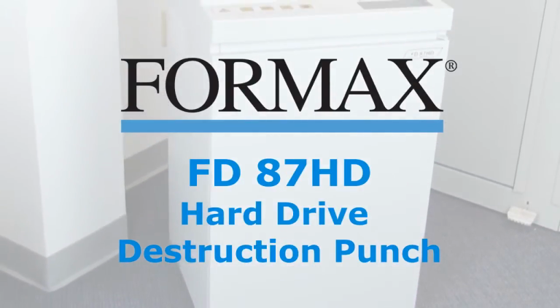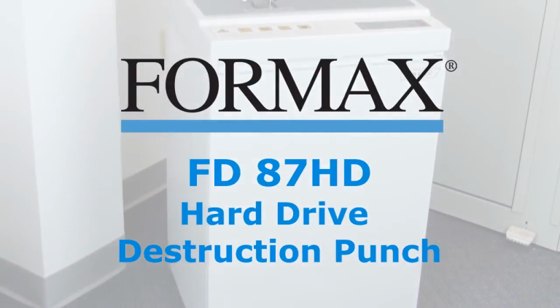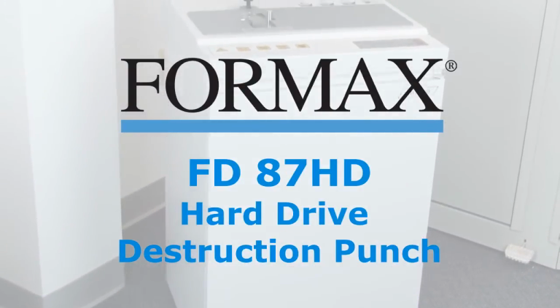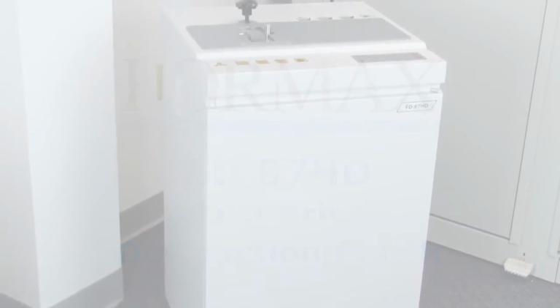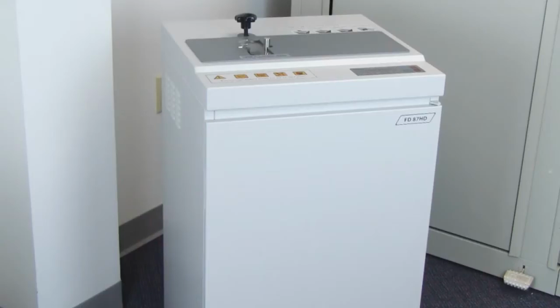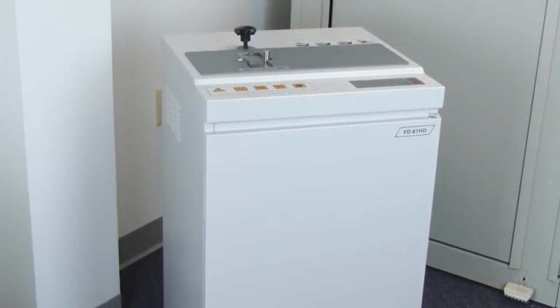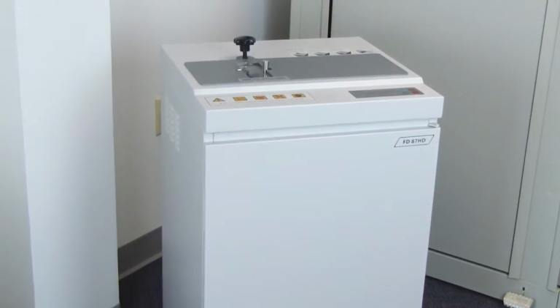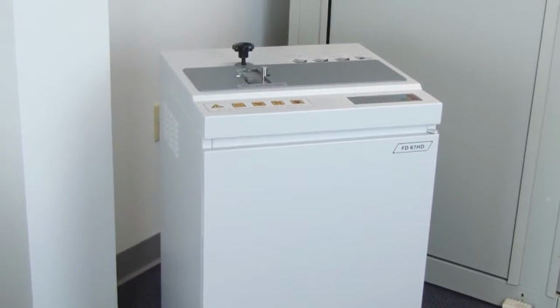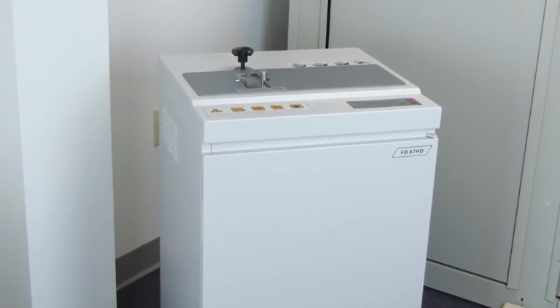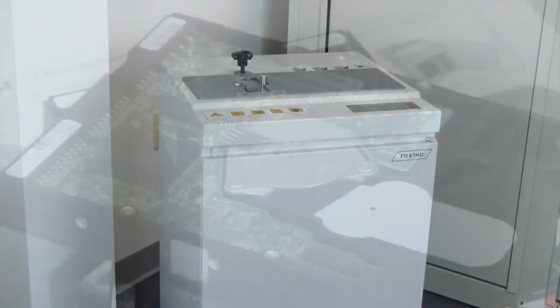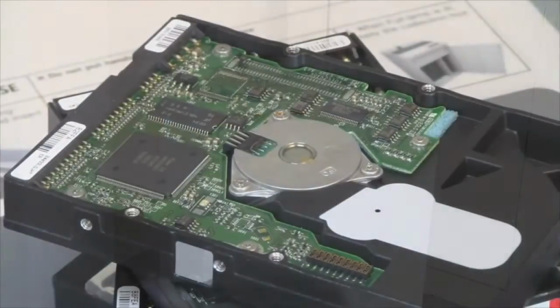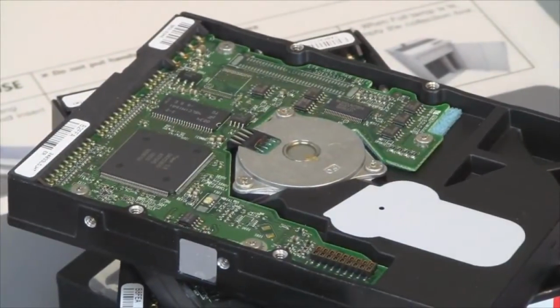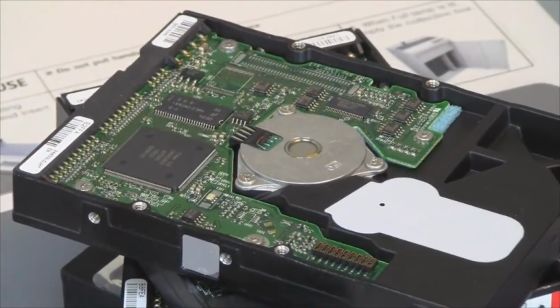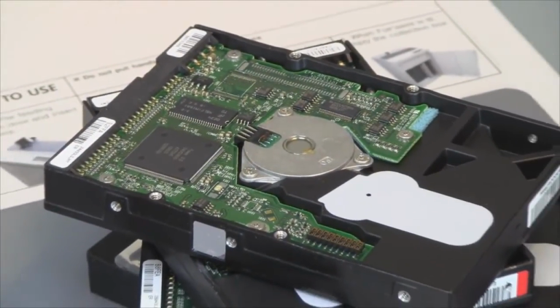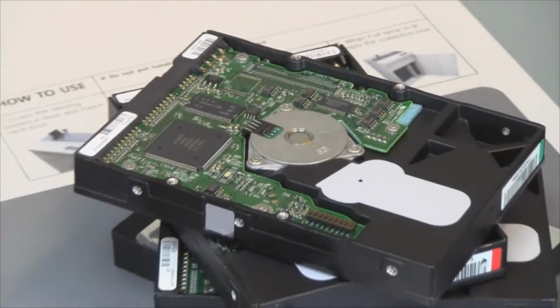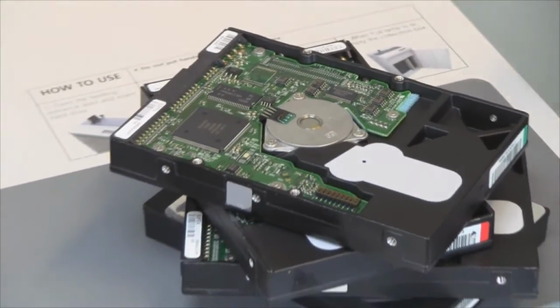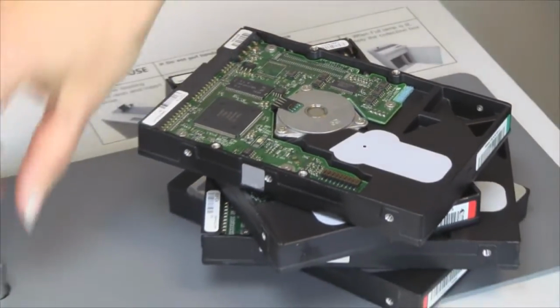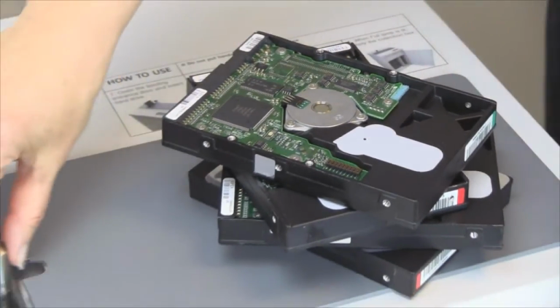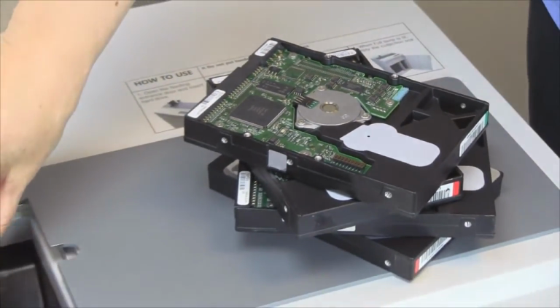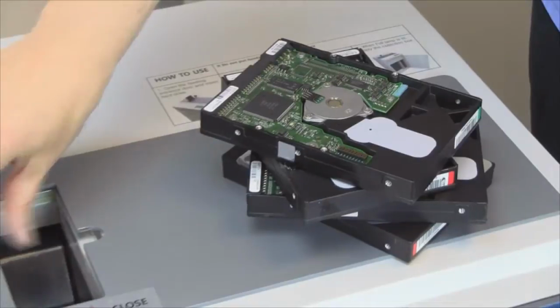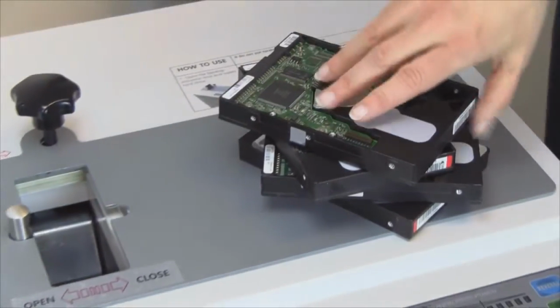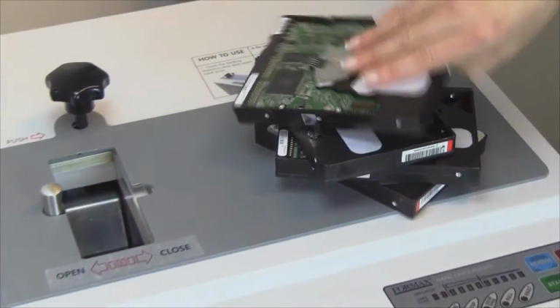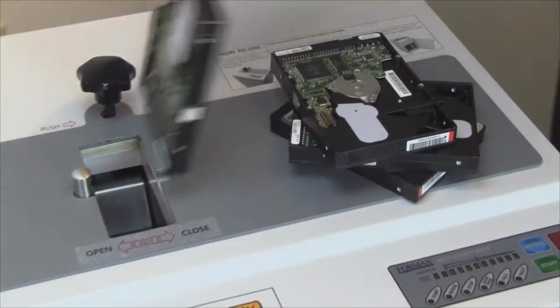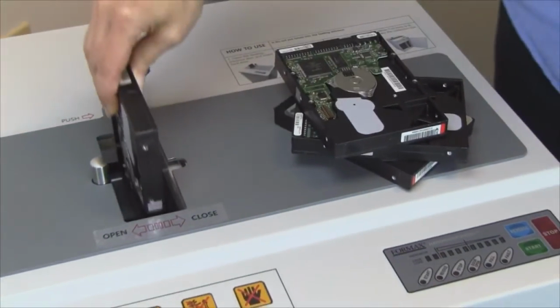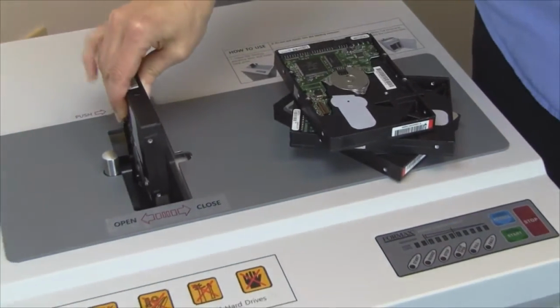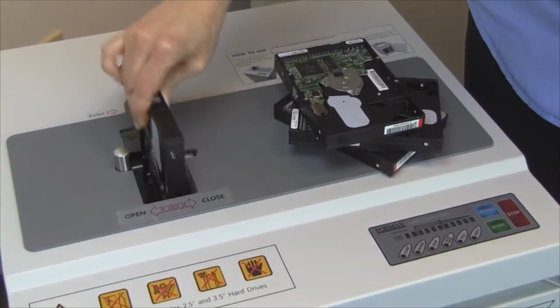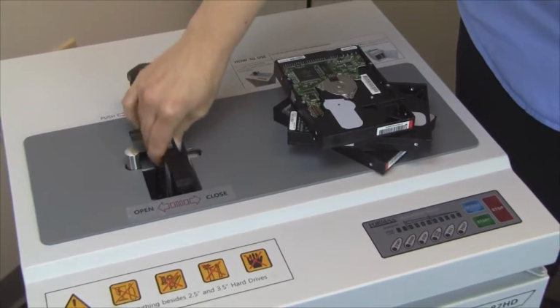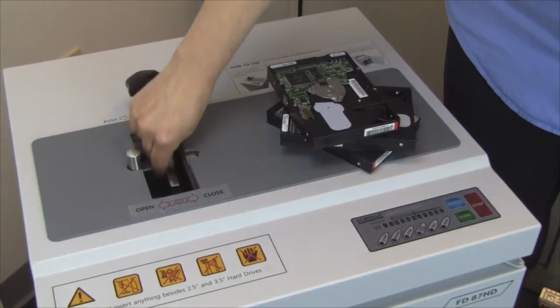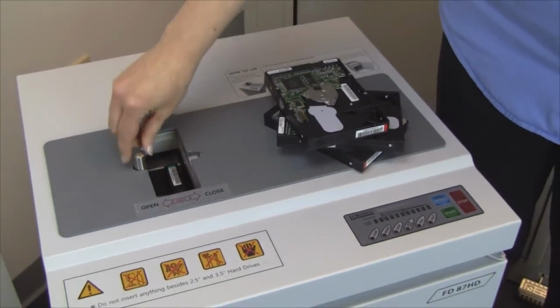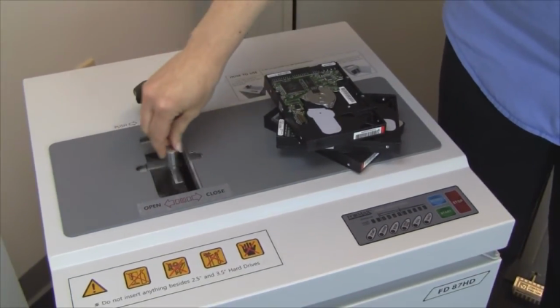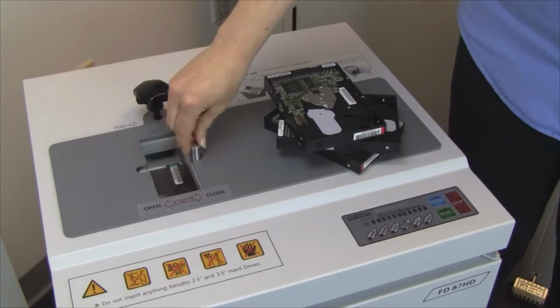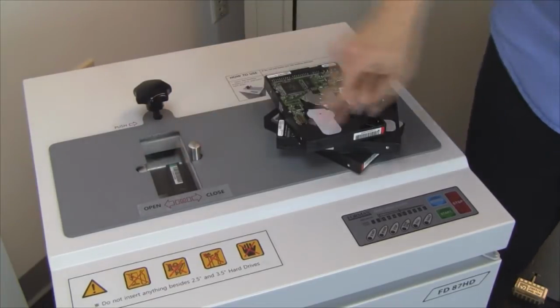Formax presents the FD87HD Hard Drive Punch. Have you ever wondered what to do with the obsolete hard drive from a PC, laptop, or printer? How do you keep your digital data safe and secure? Degaussing is one method, but how can you really be sure?